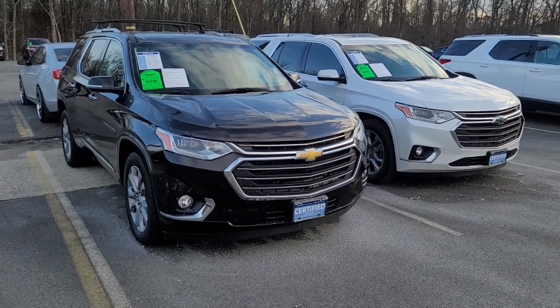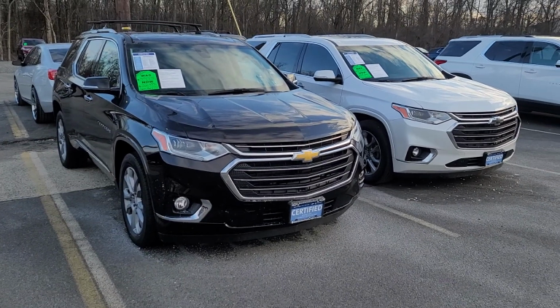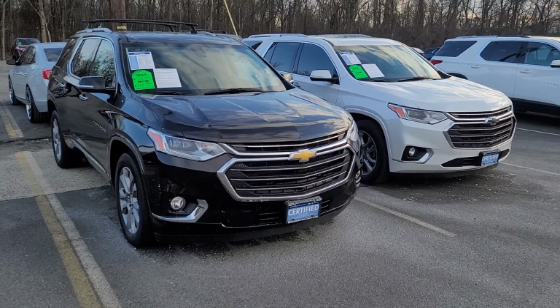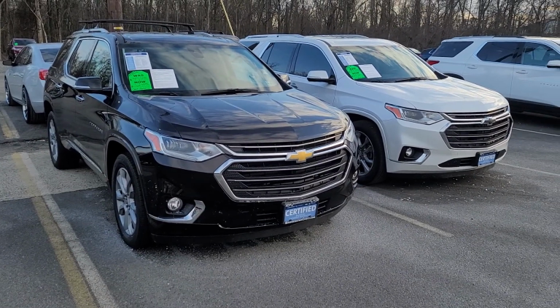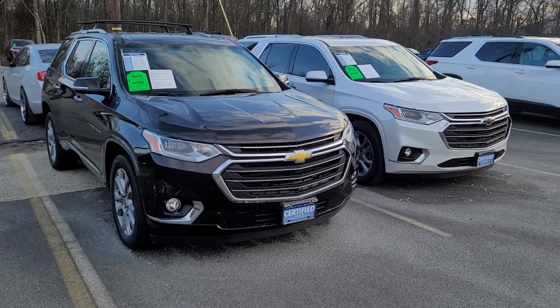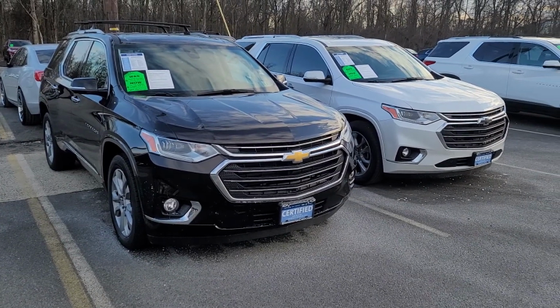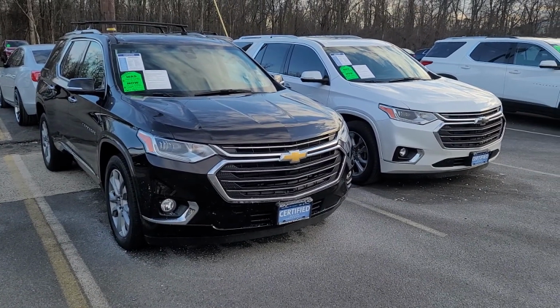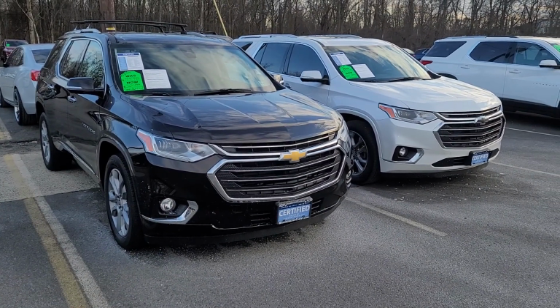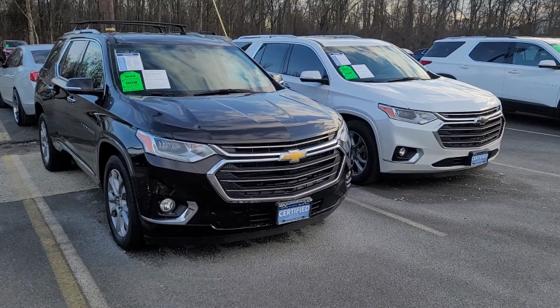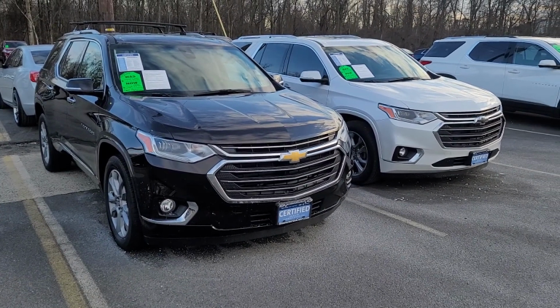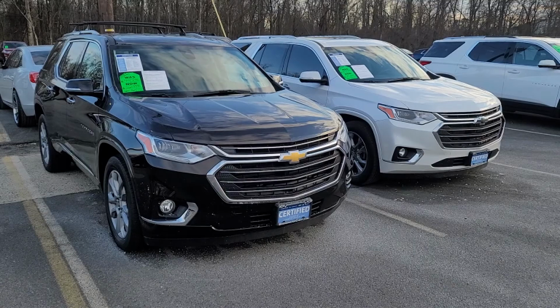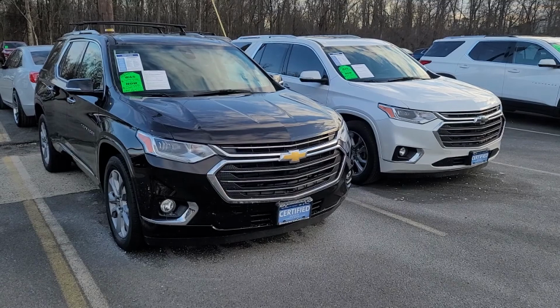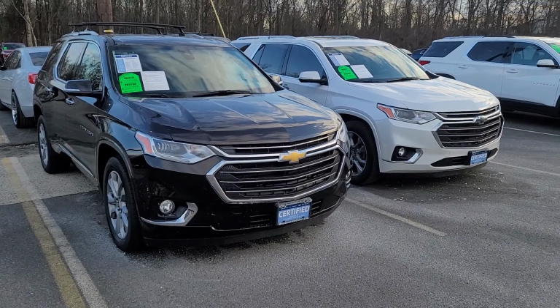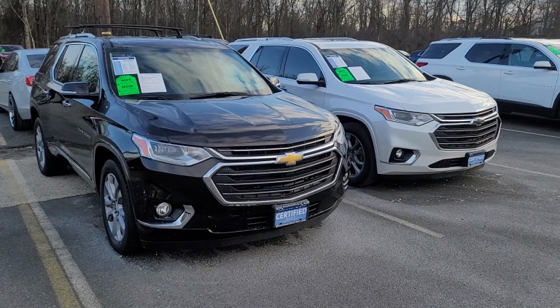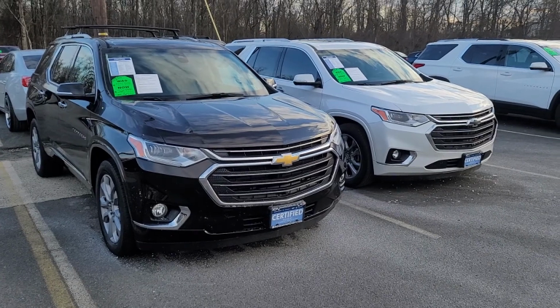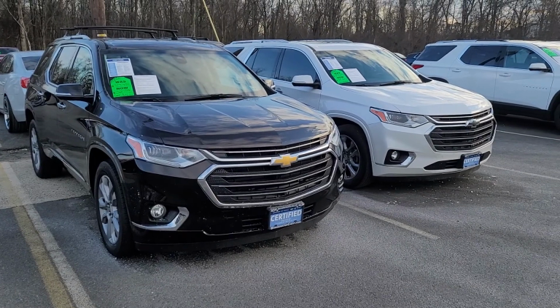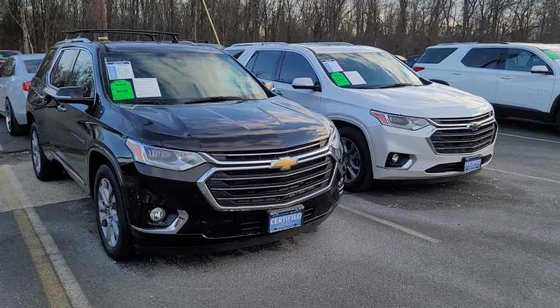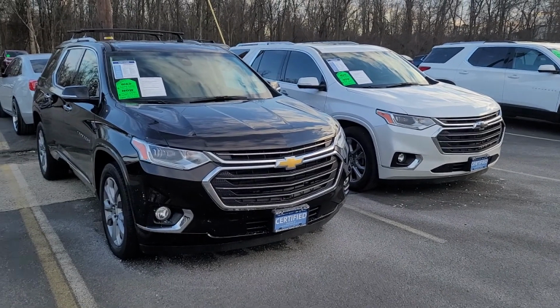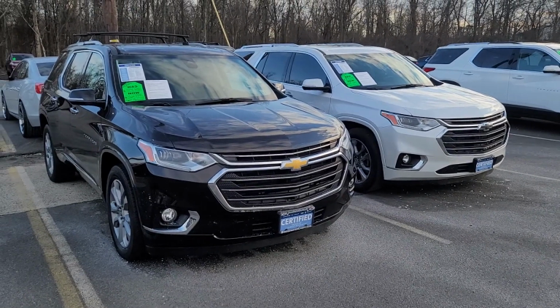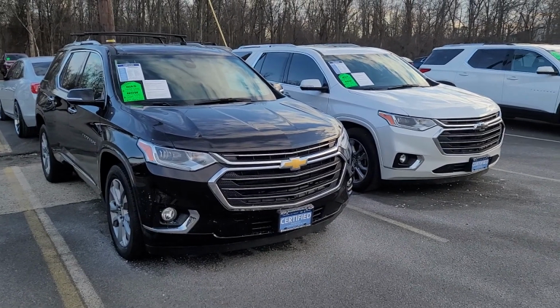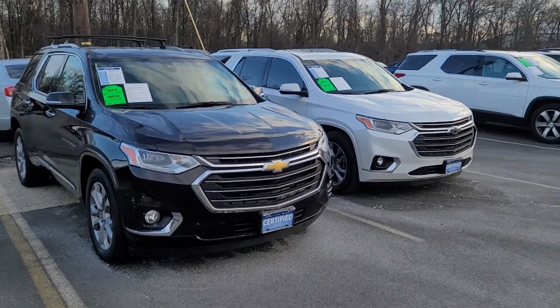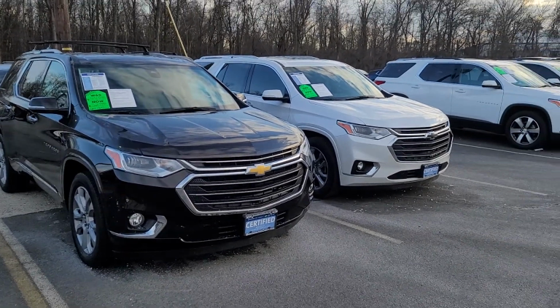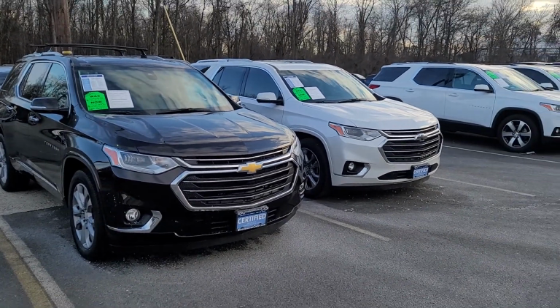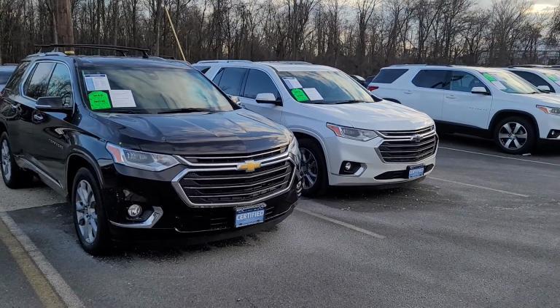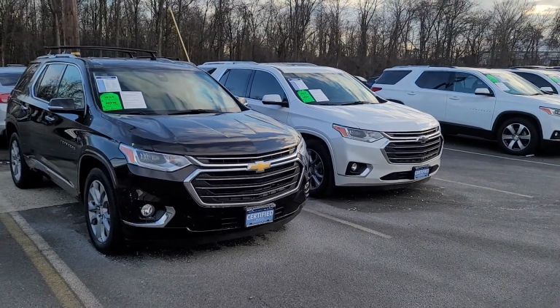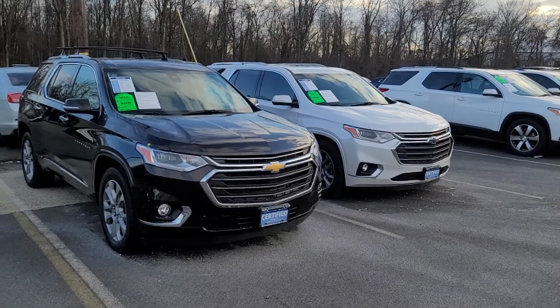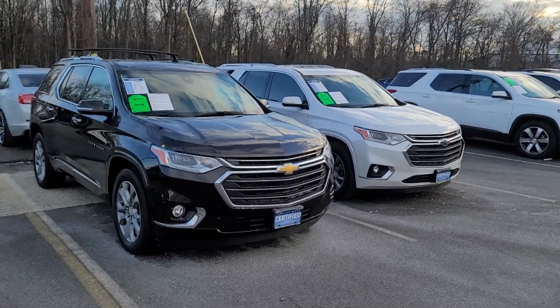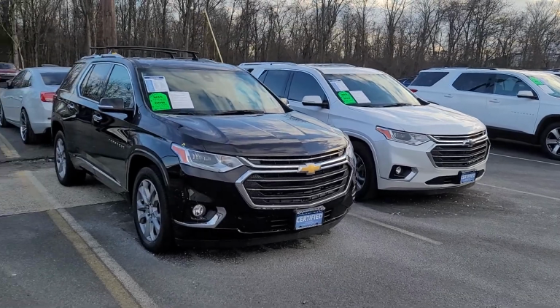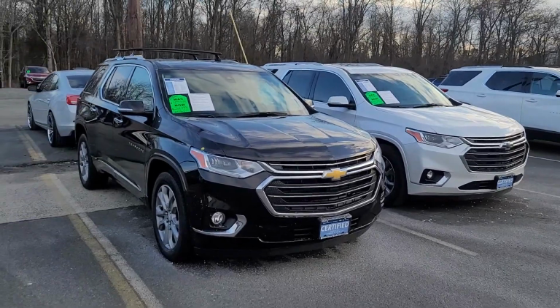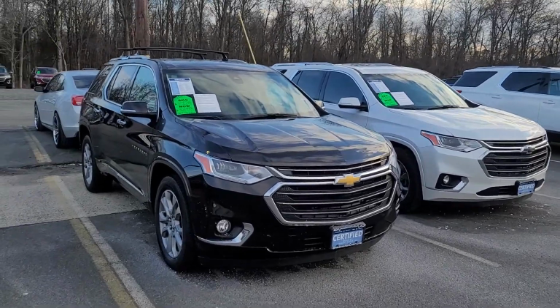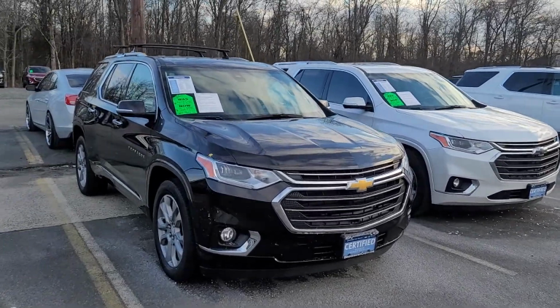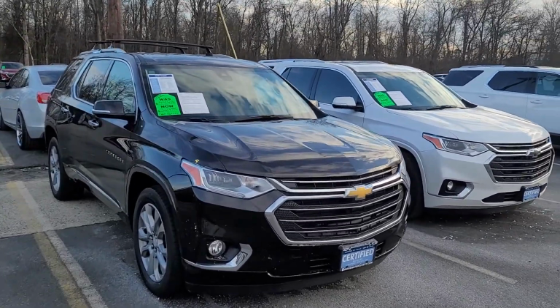Hi Kimberly, Saeed Naqvi here at Bridgewater Chevrolet. We just spoke over the phone — wanted to send you this personalized video of some of the Traverses we have in stock. Take a look — I've got a fully loaded Premier.